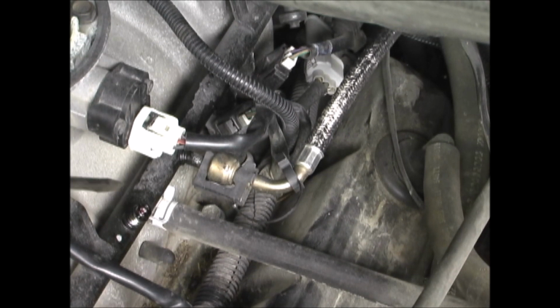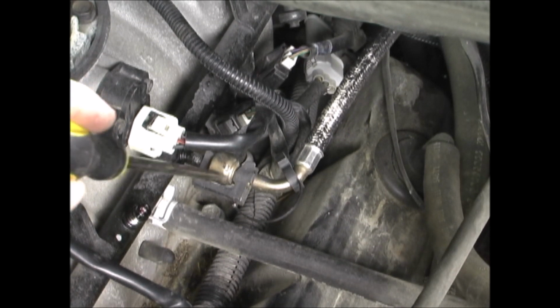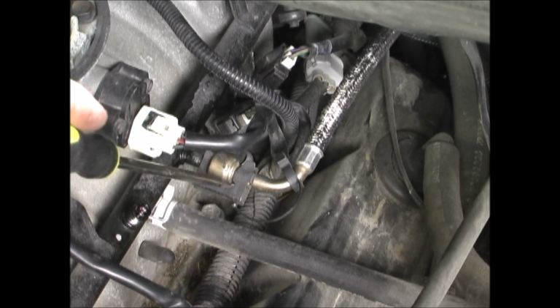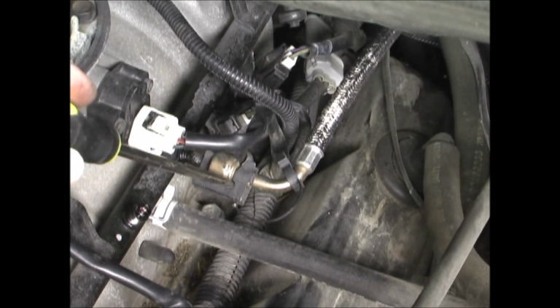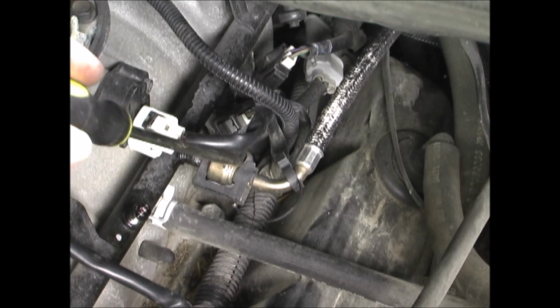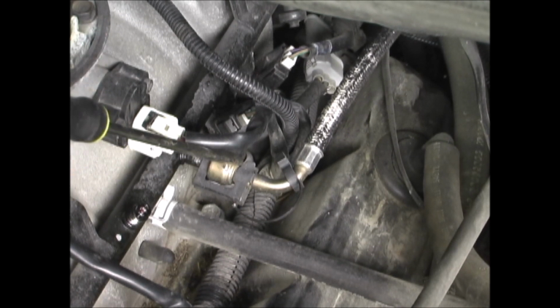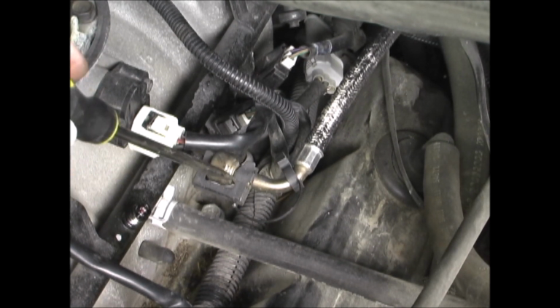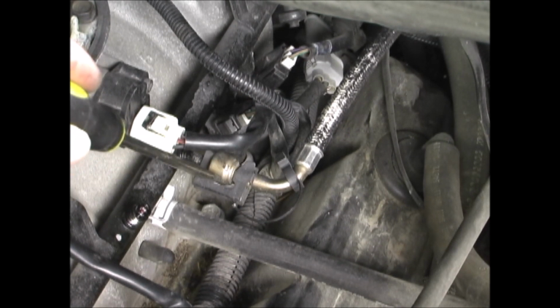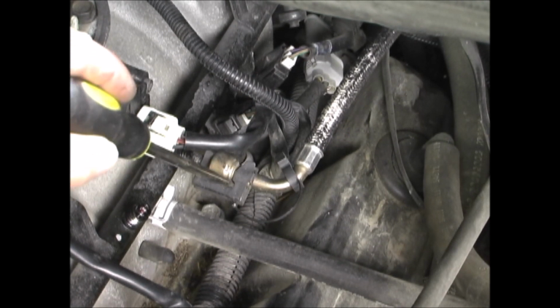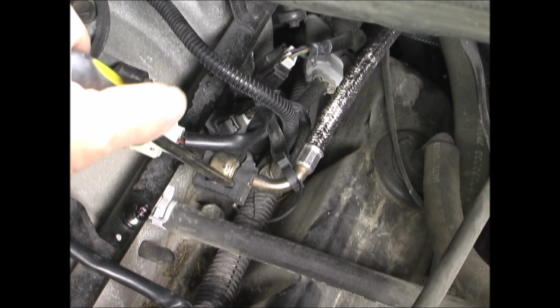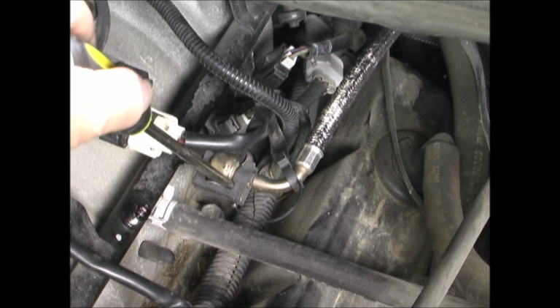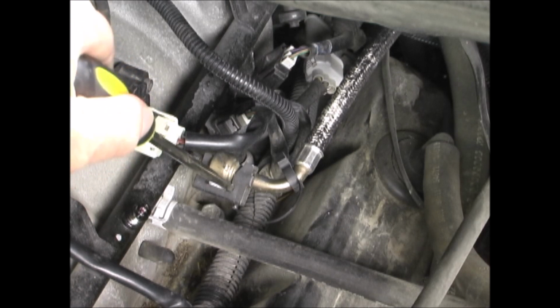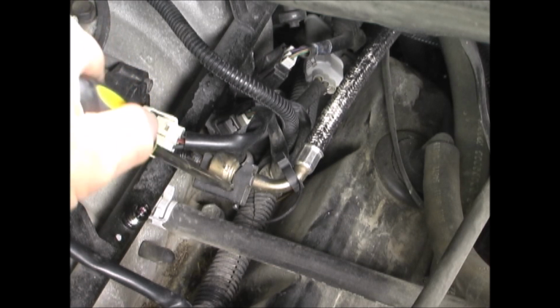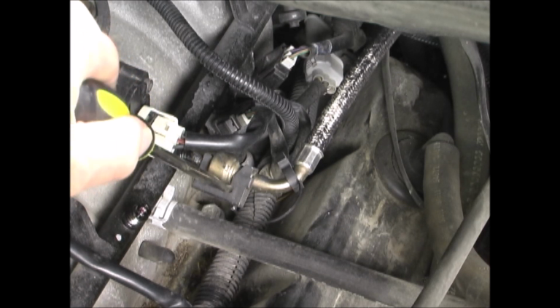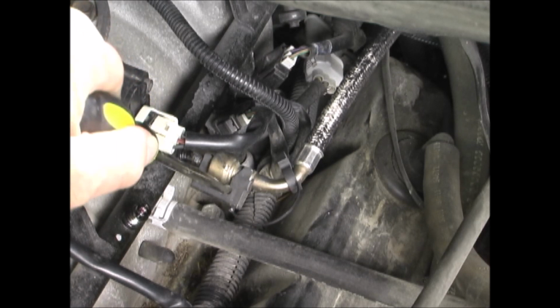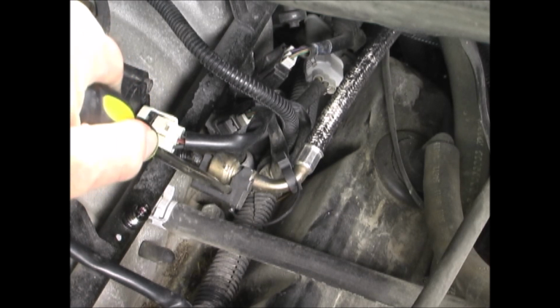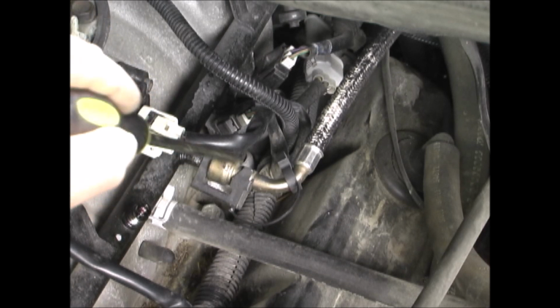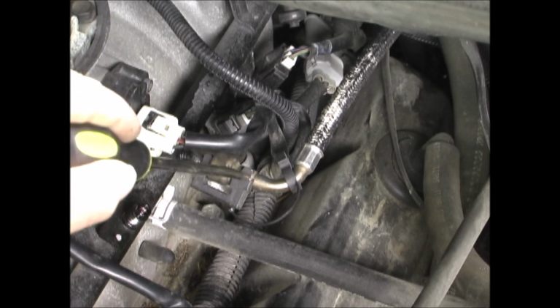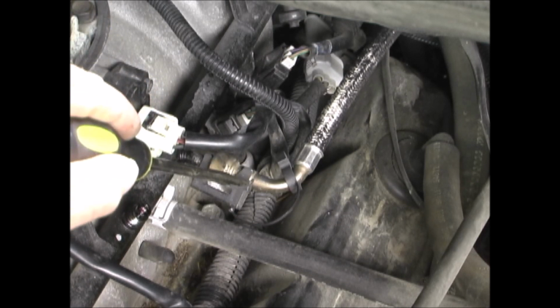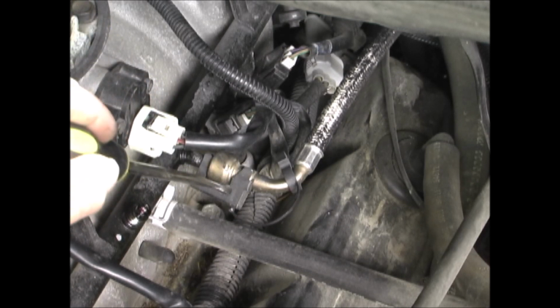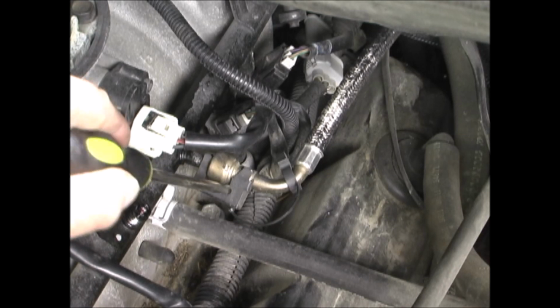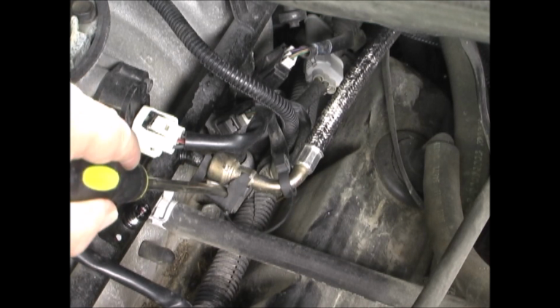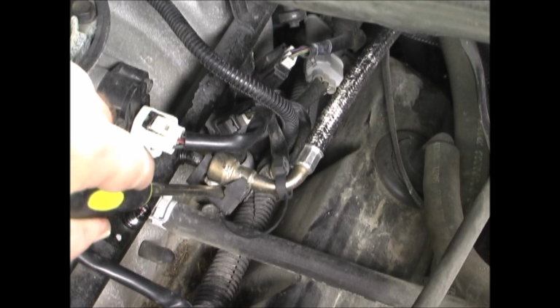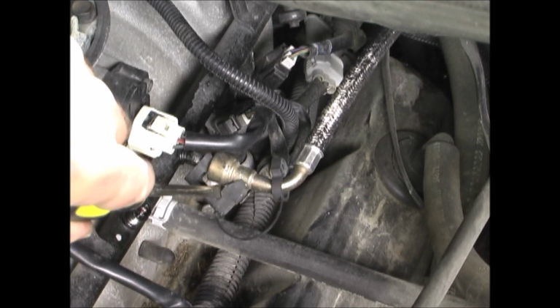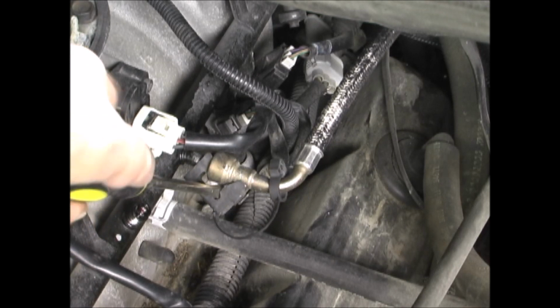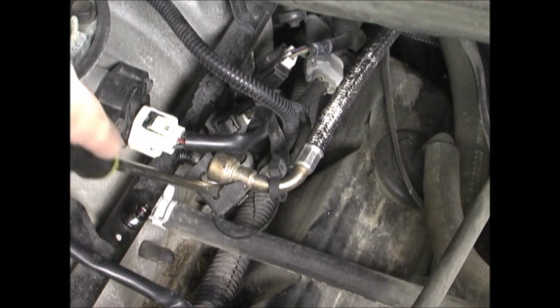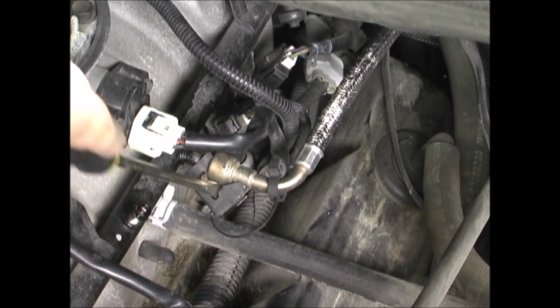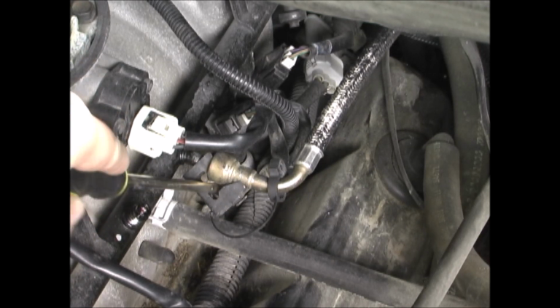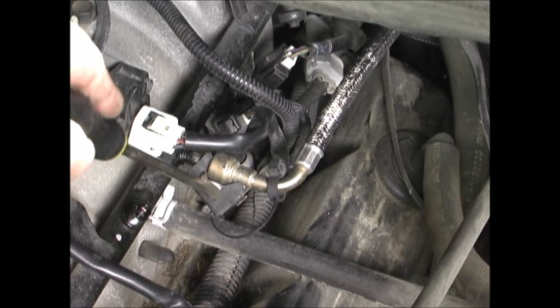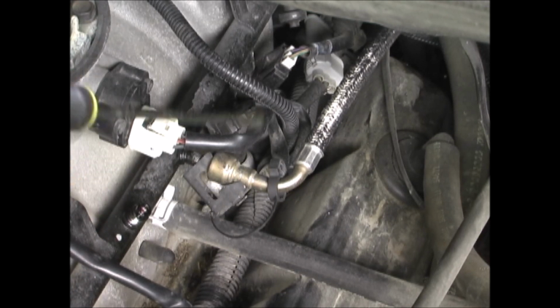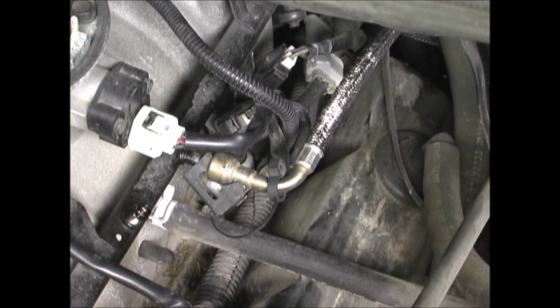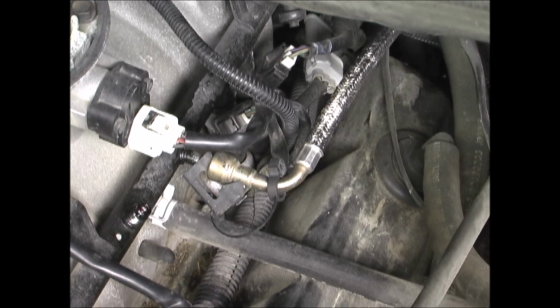To remove this disconnect, first, using a screwdriver, pry this clip off on the side by the tube. And then it slips out the end.